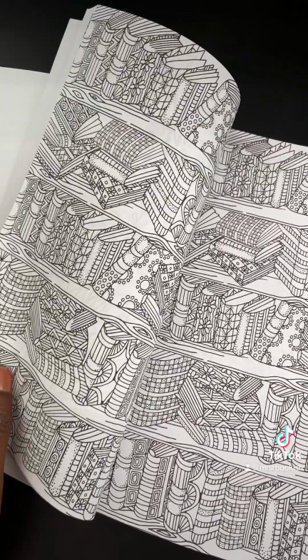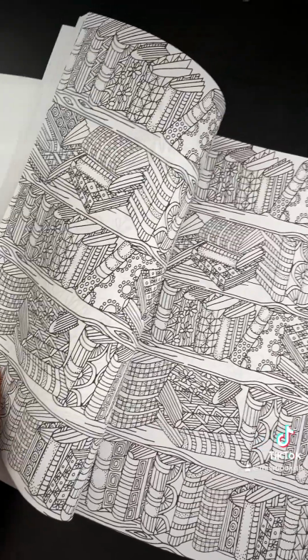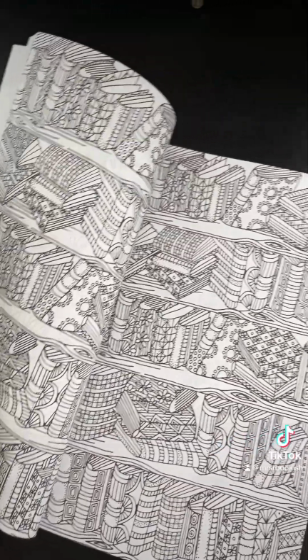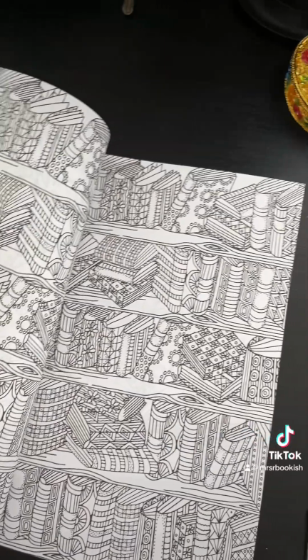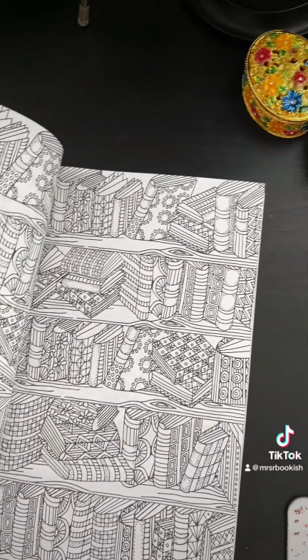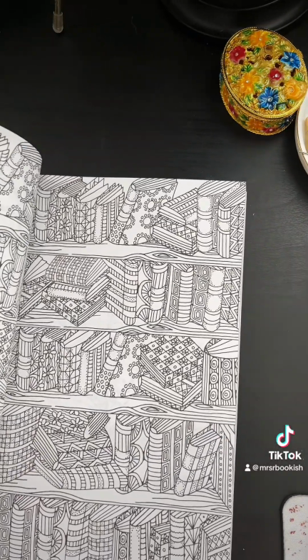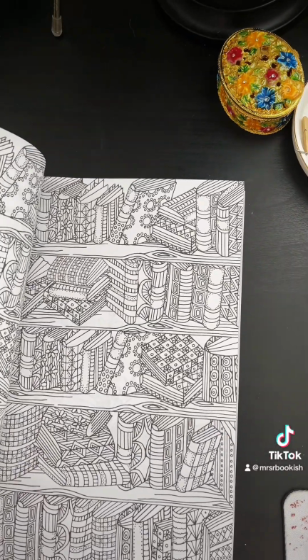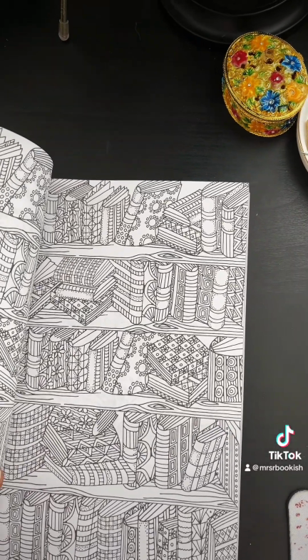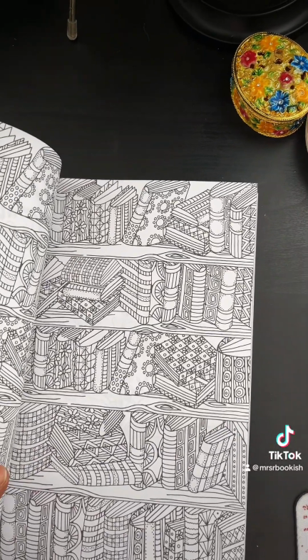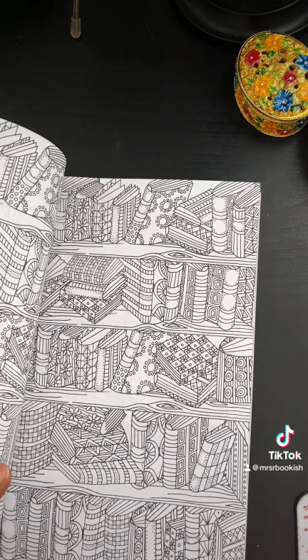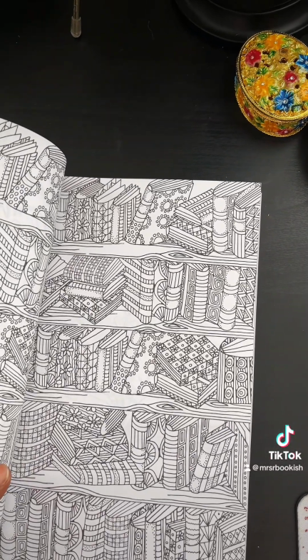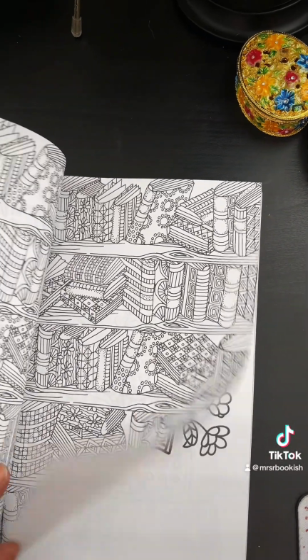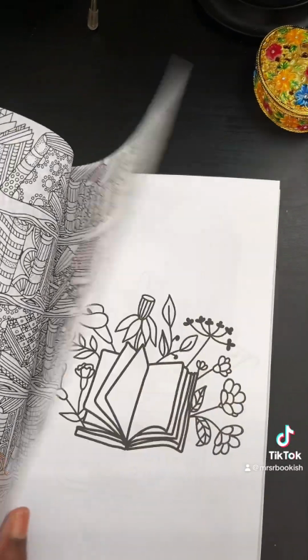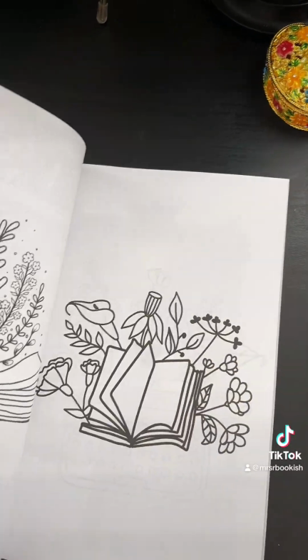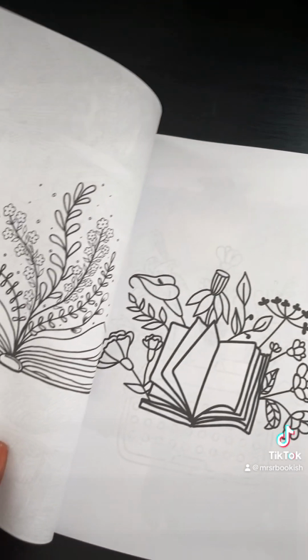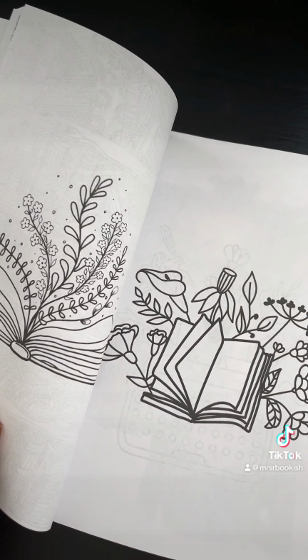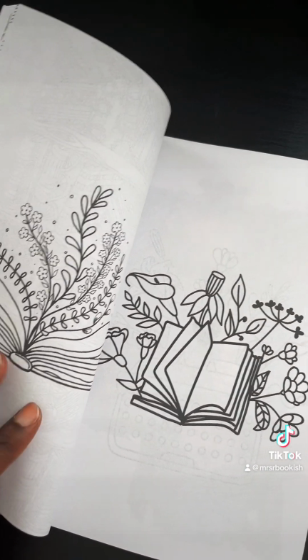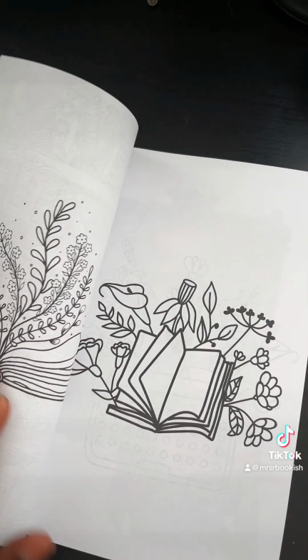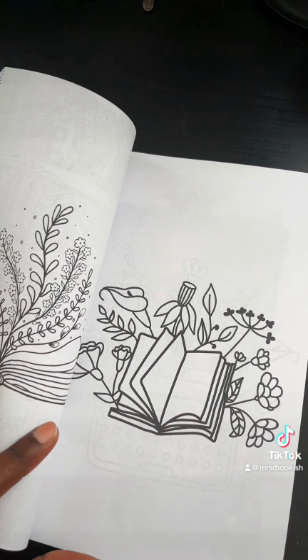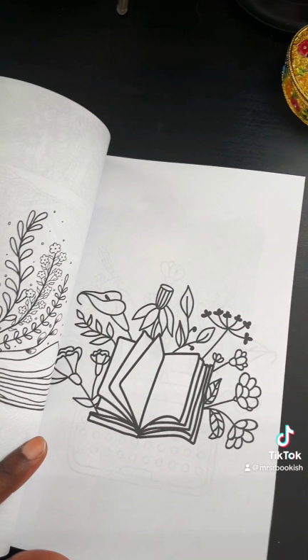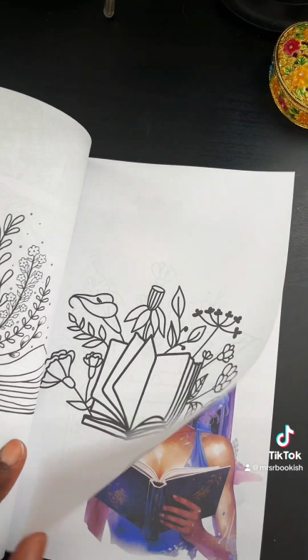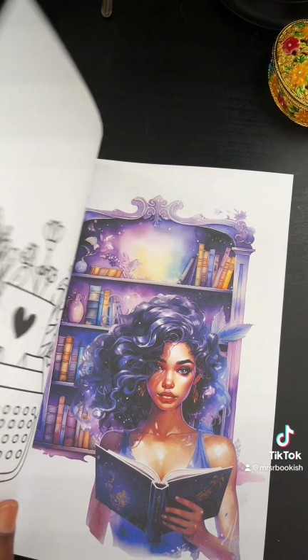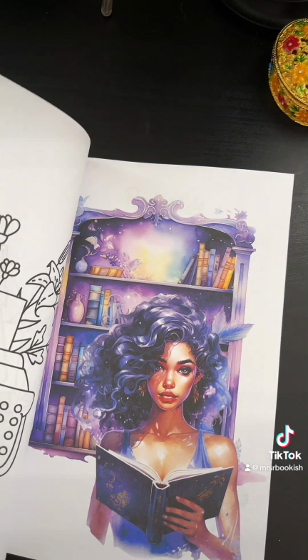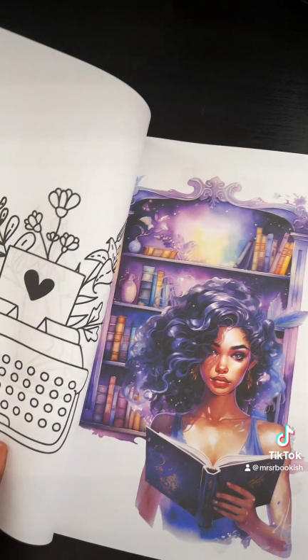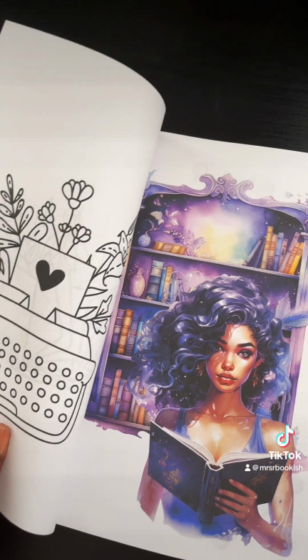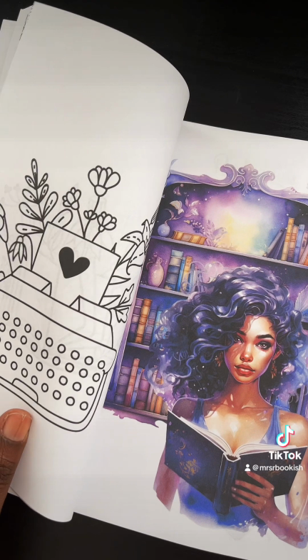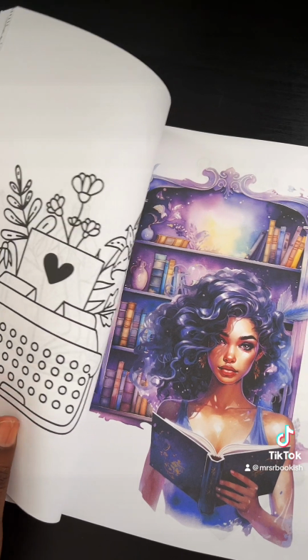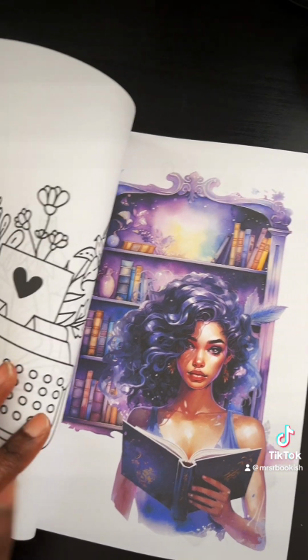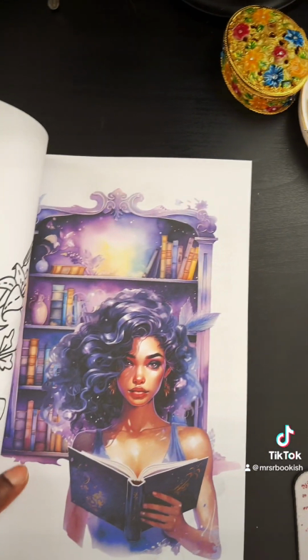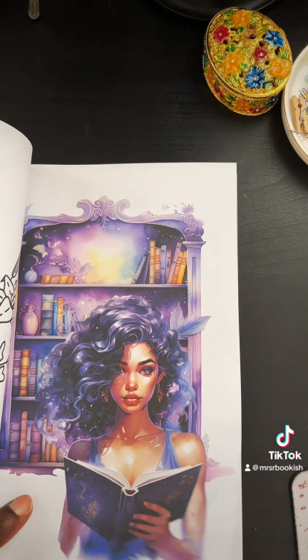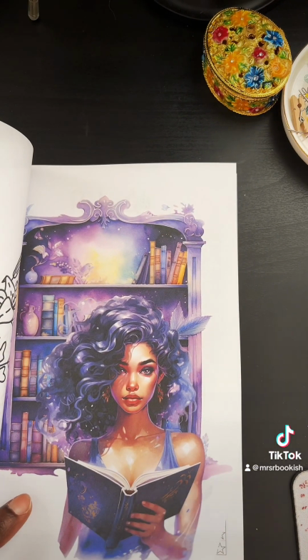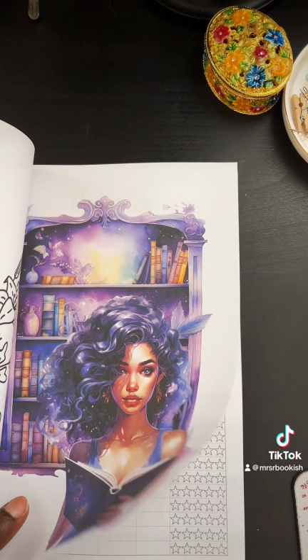I'm going to show you most of it but not all of it. It will have a book bingo inside because I'm making a few more adjustments before I release it, which will be very very soon — but look at how gorgeous these illustrations are.